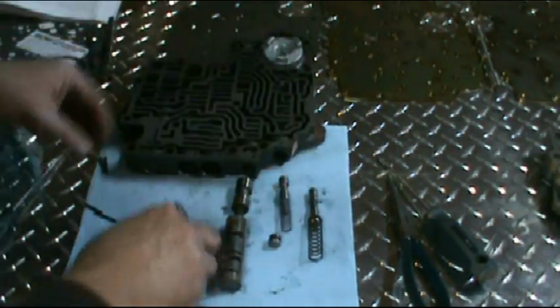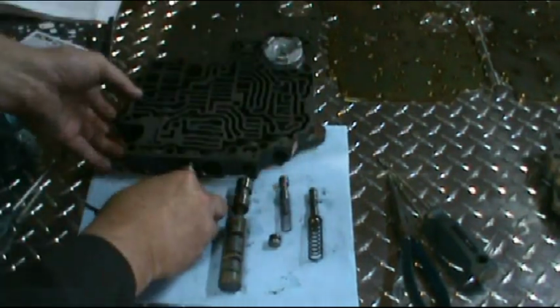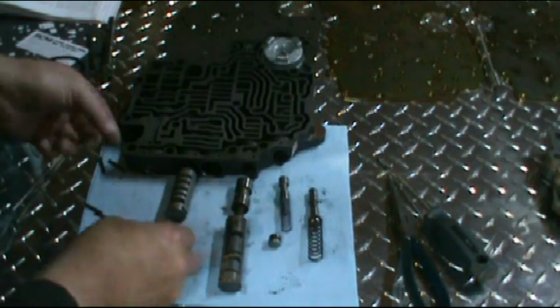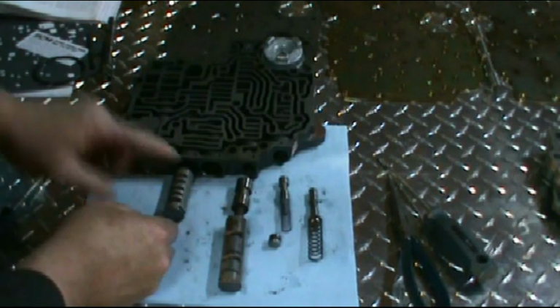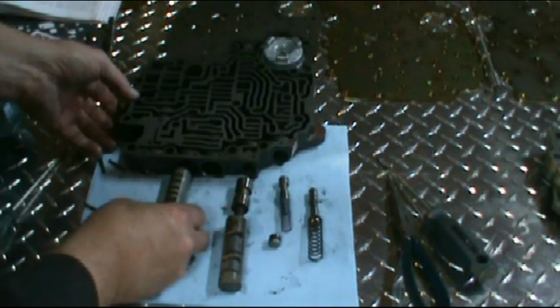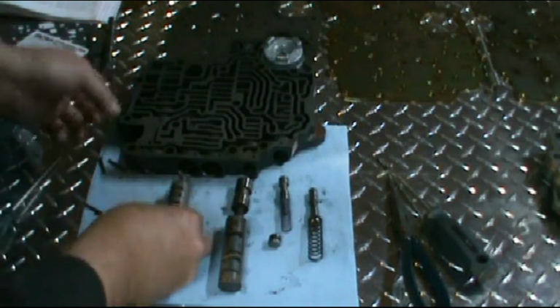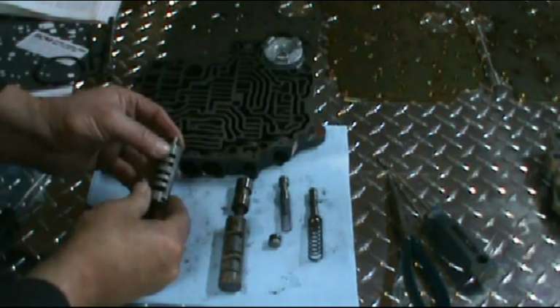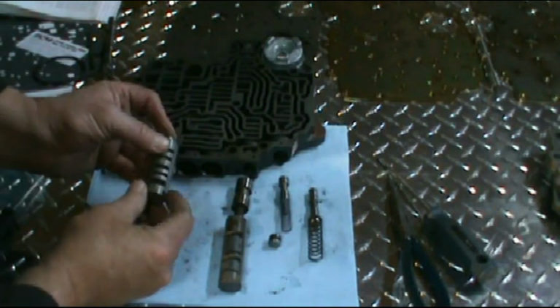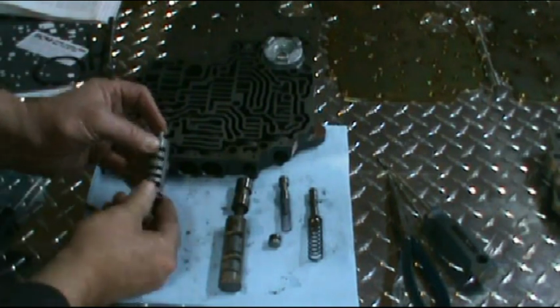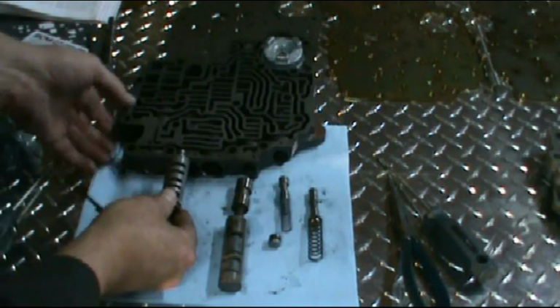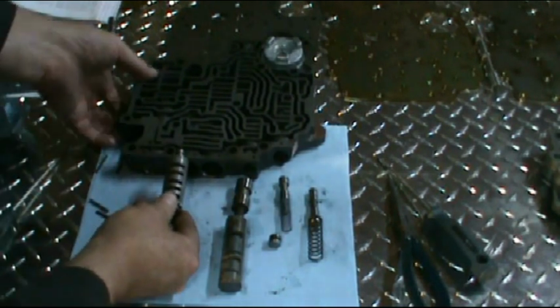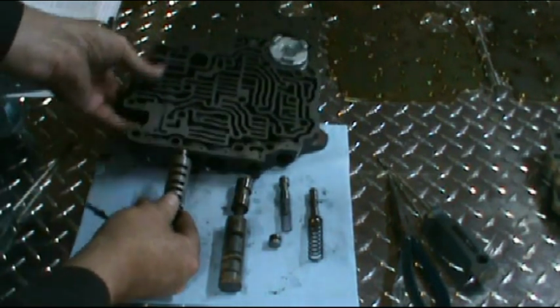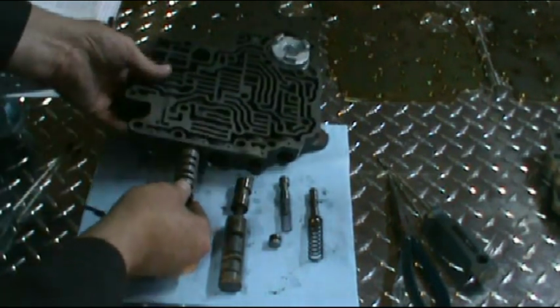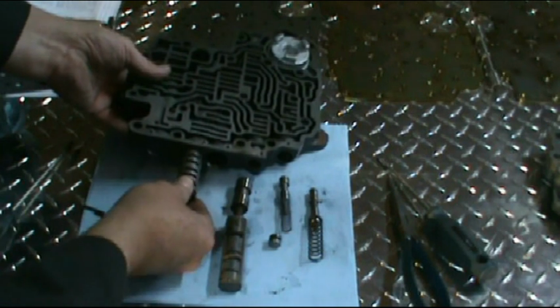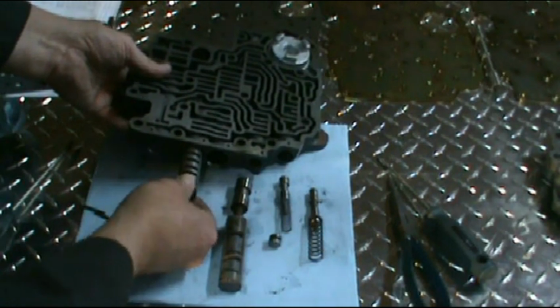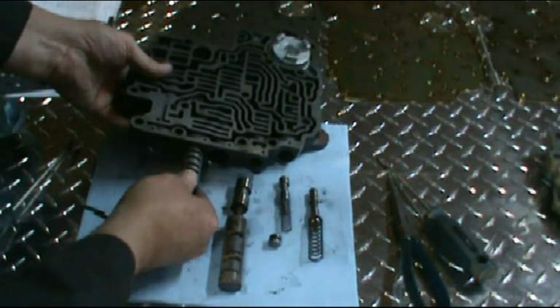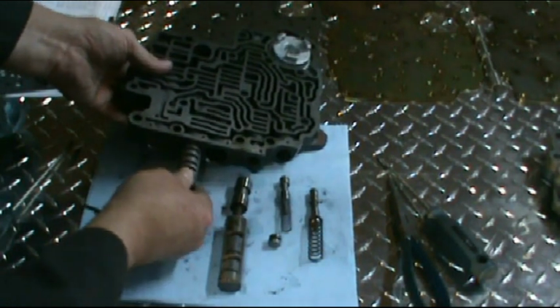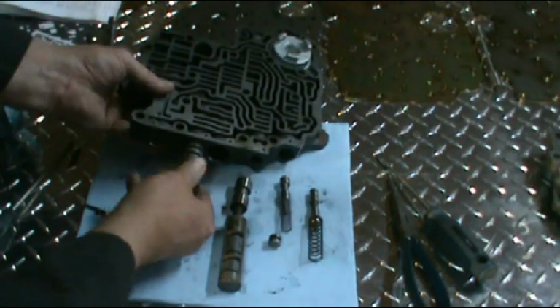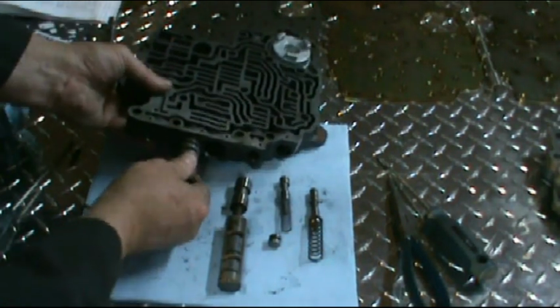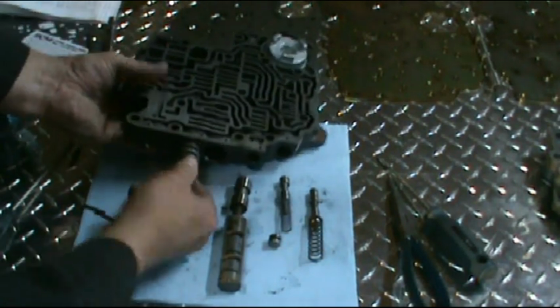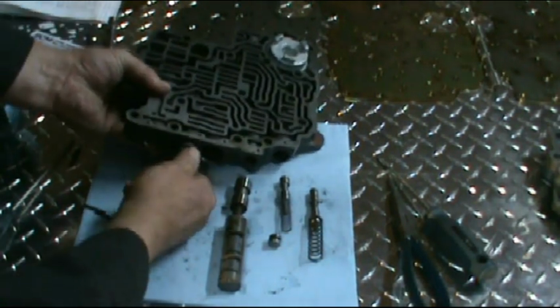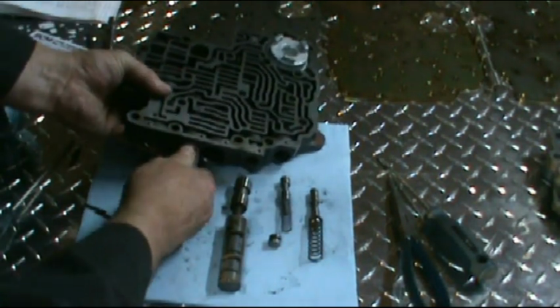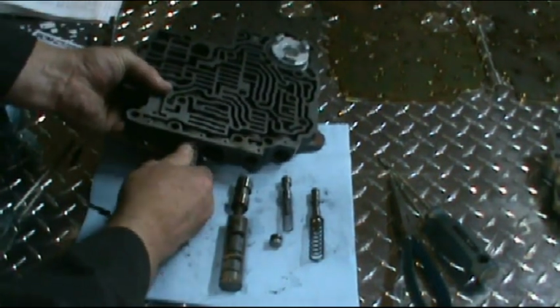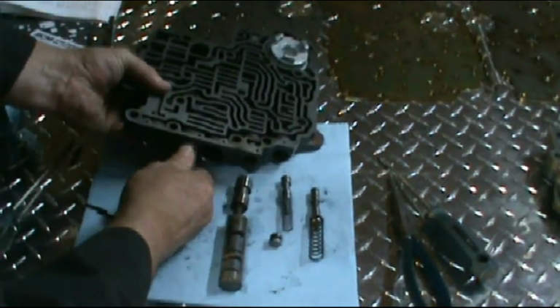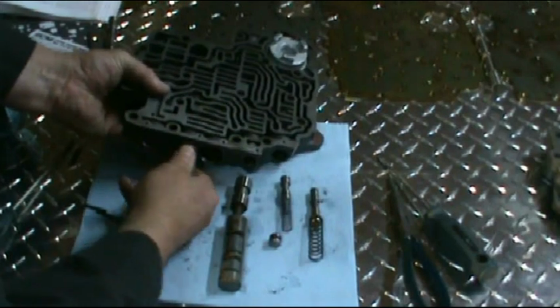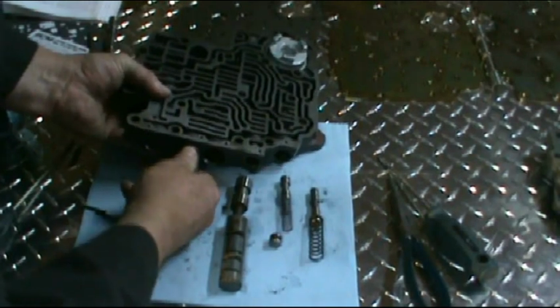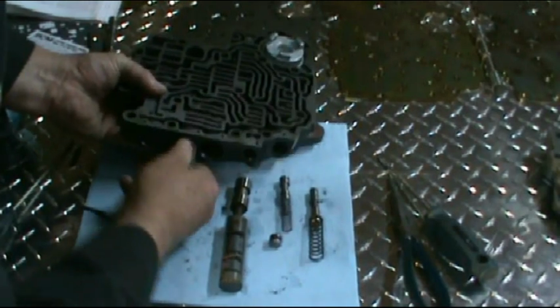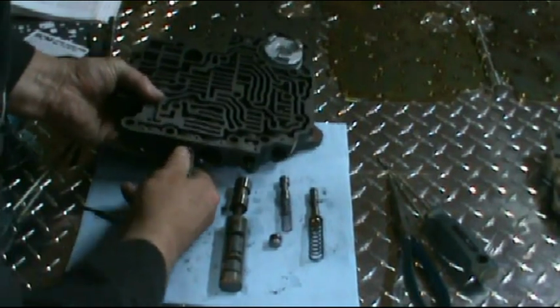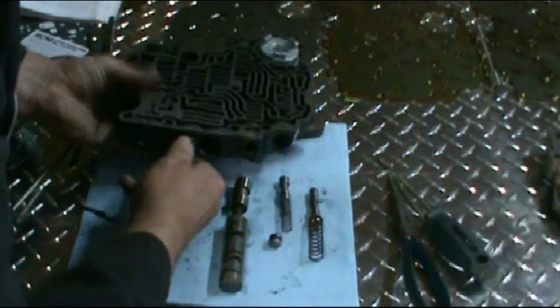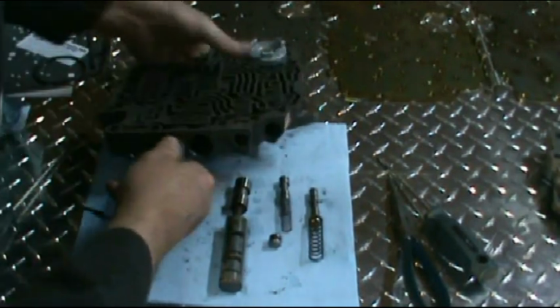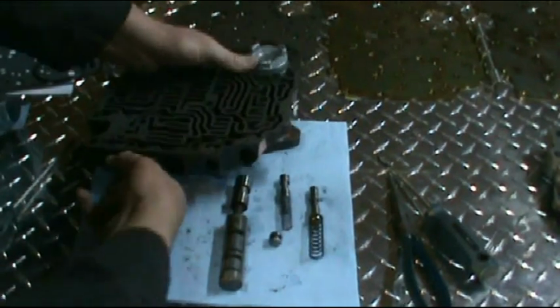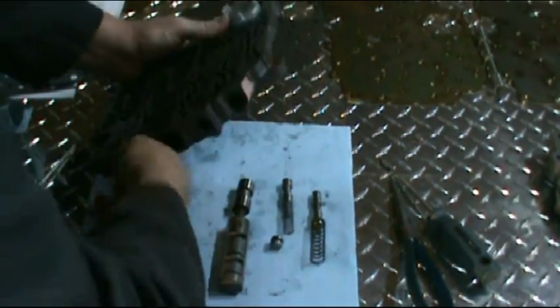Make sure you line up where the pin goes. Now these can be tight, so don't be afraid to put a little bit of force on them — give them a twist here and there.